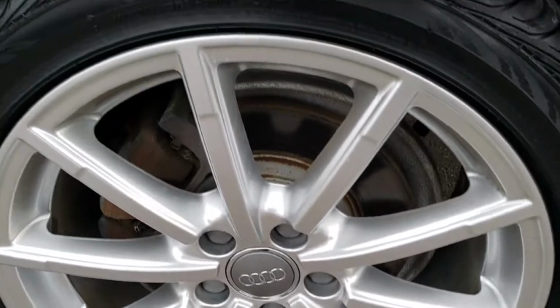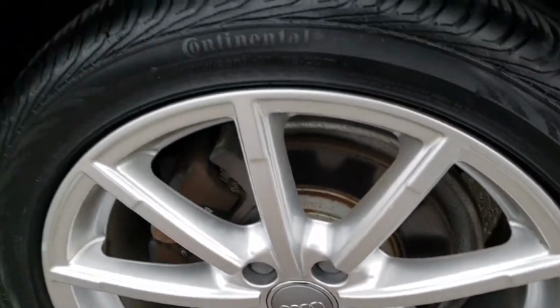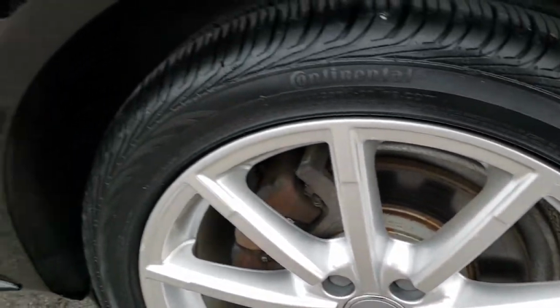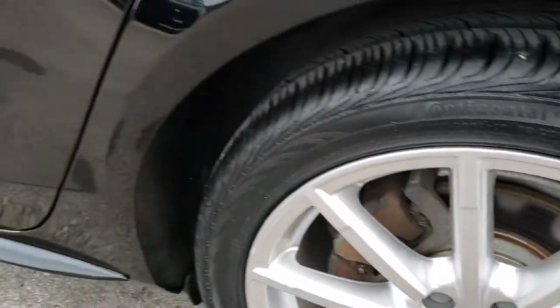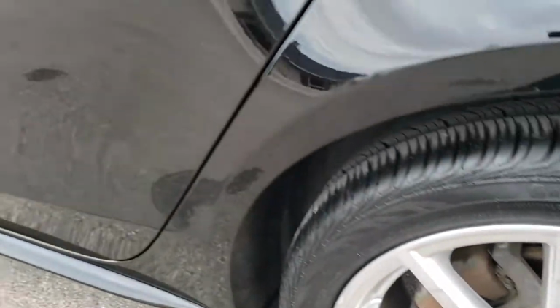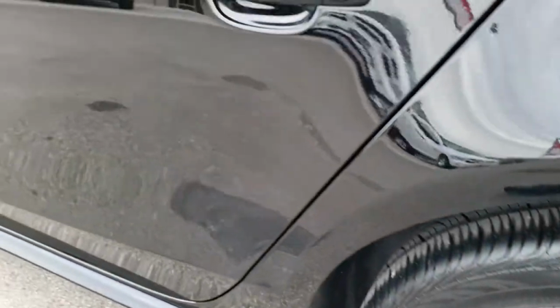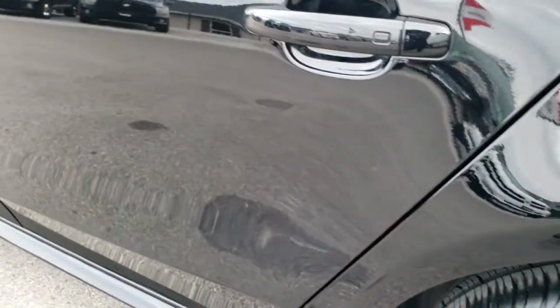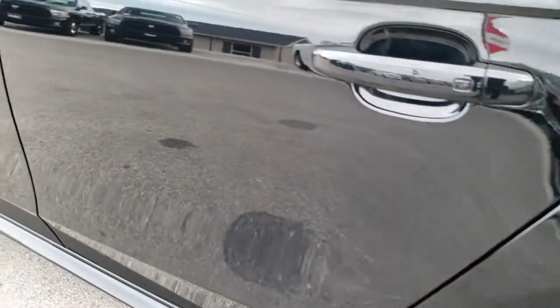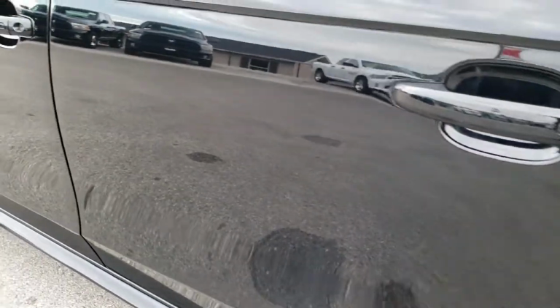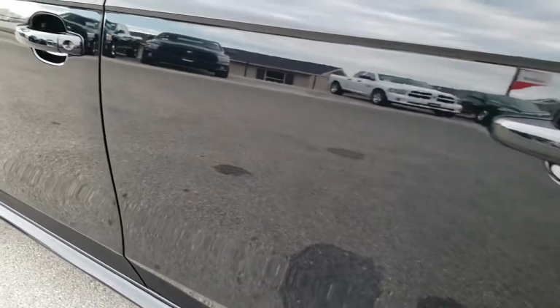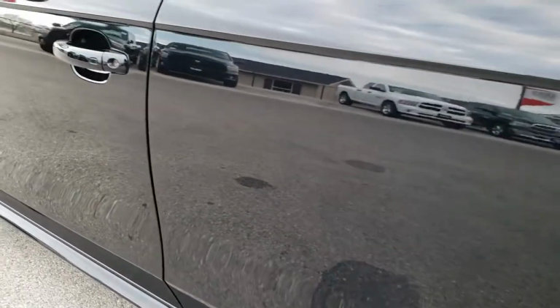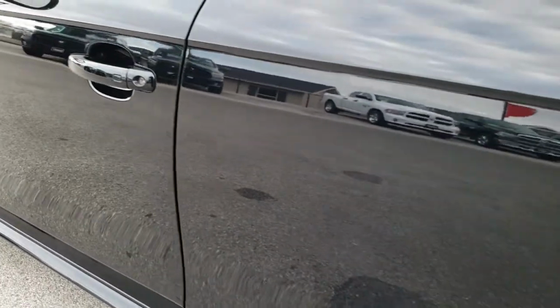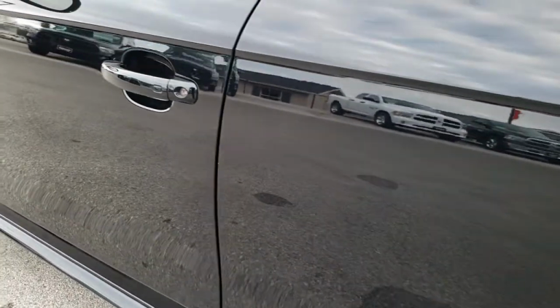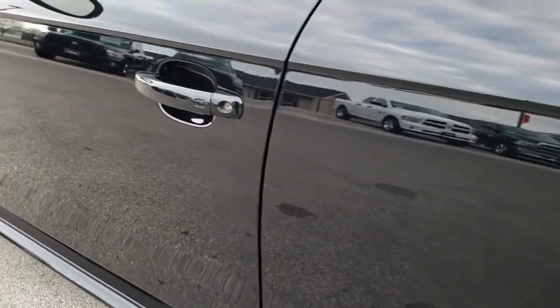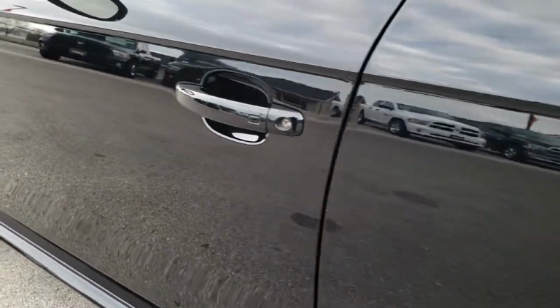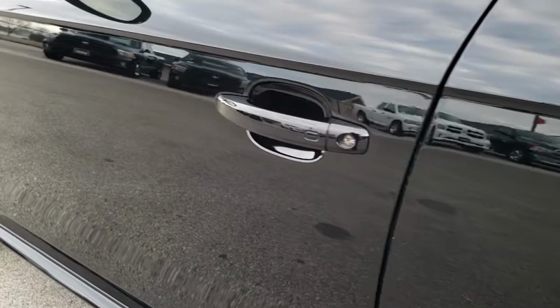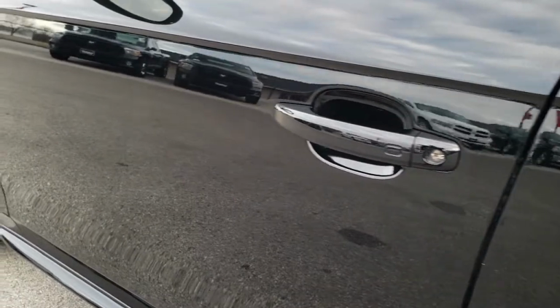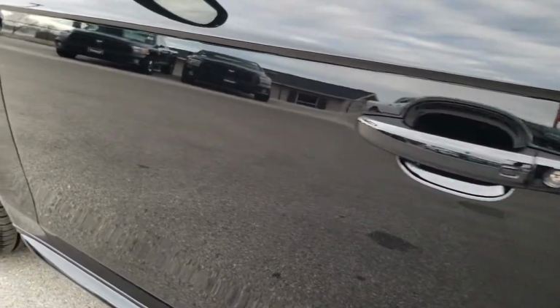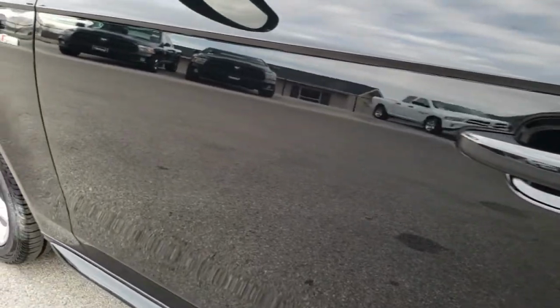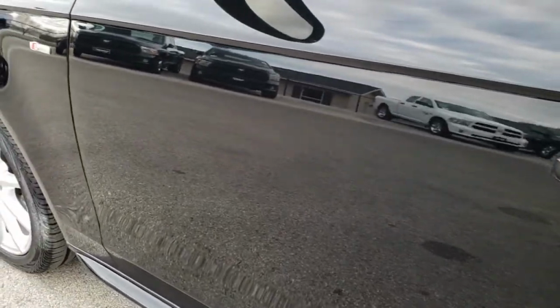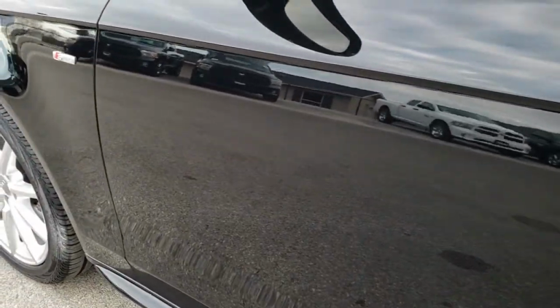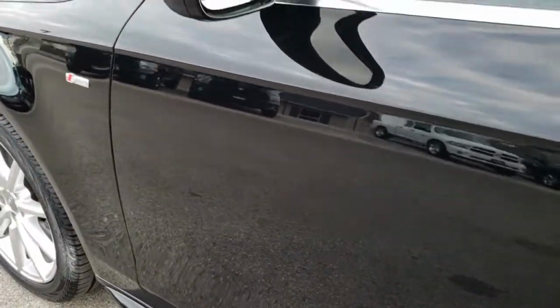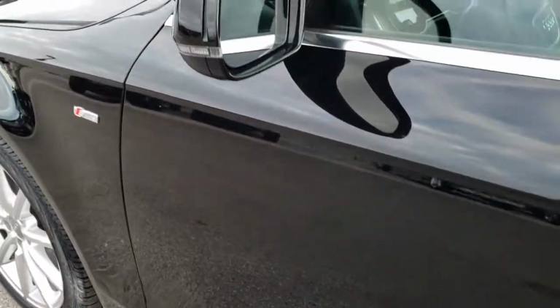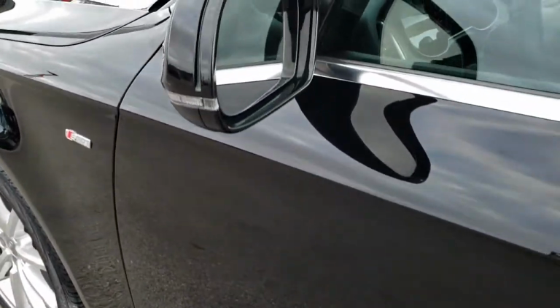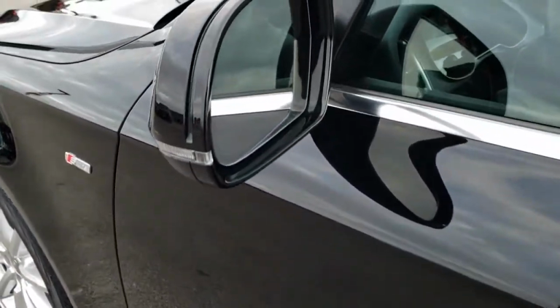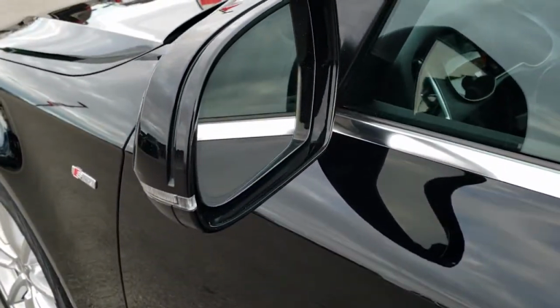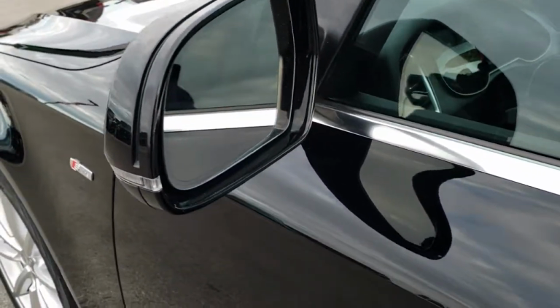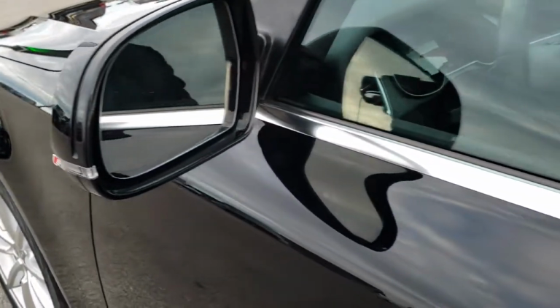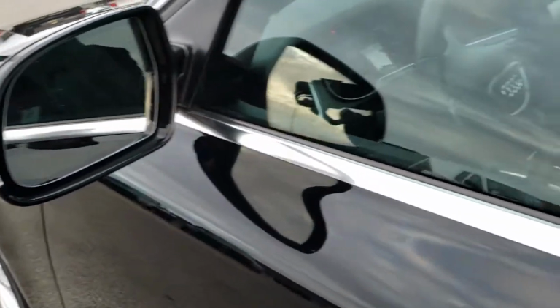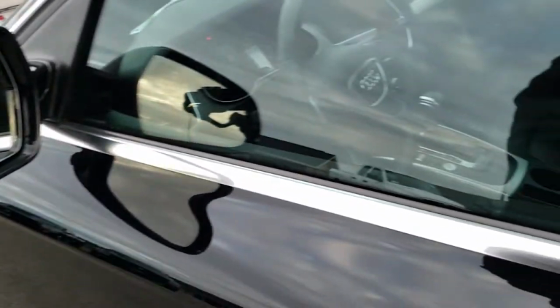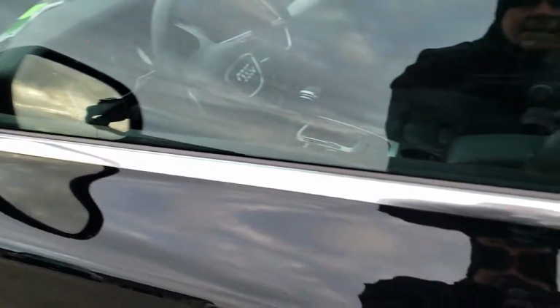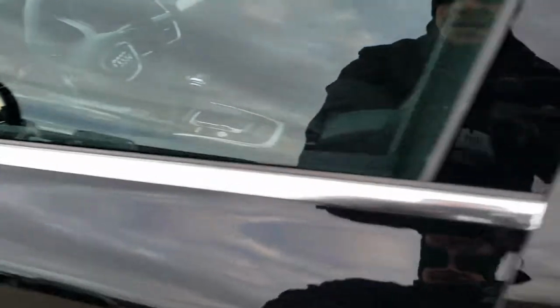Passenger side quarter panel is in excellent shape, and the passenger side rim has no scuffs or scrapes on that. Four-wheel disc brakes of course. As you go down this side — no dents, no dings. Very nice vehicle with built-in directional signals.